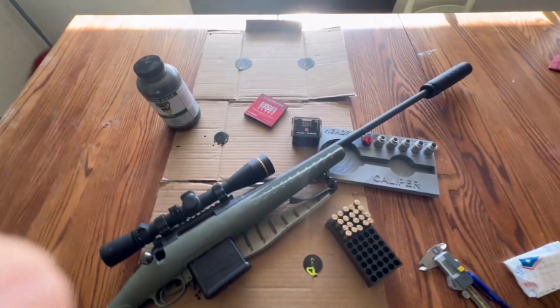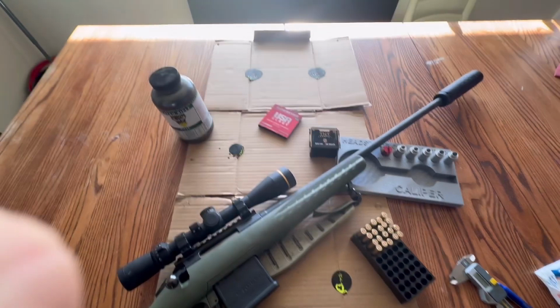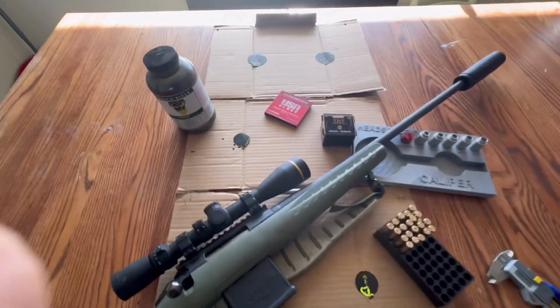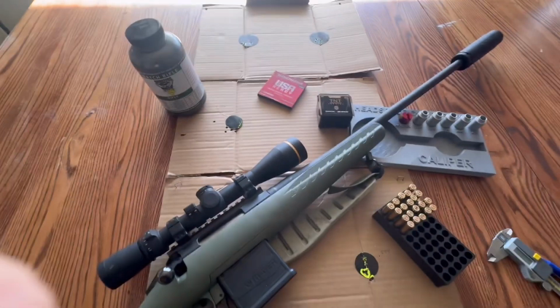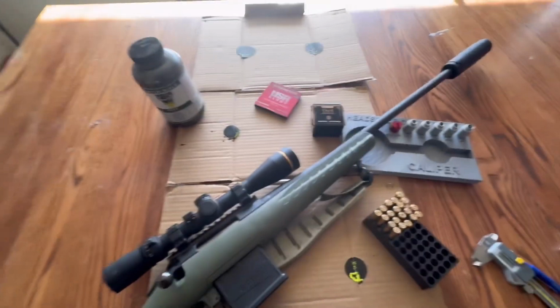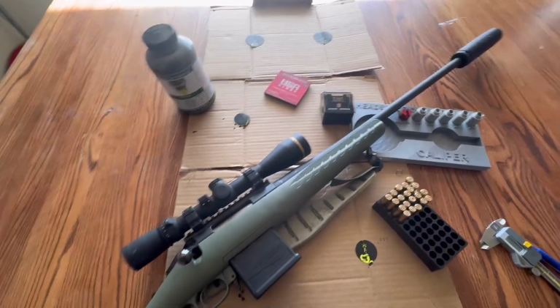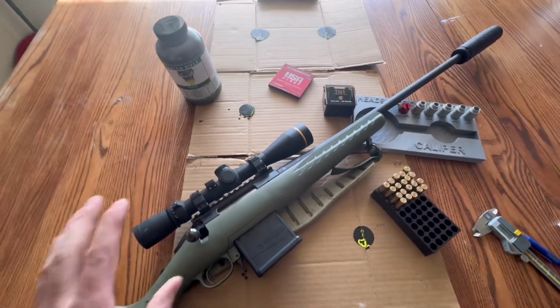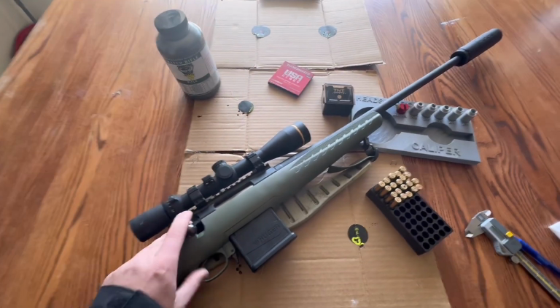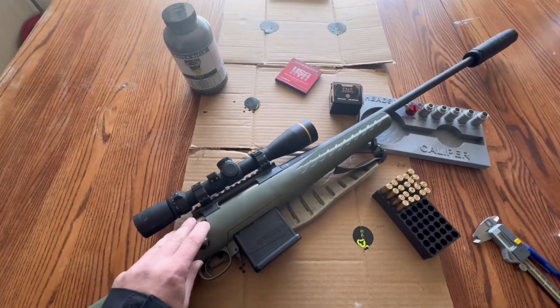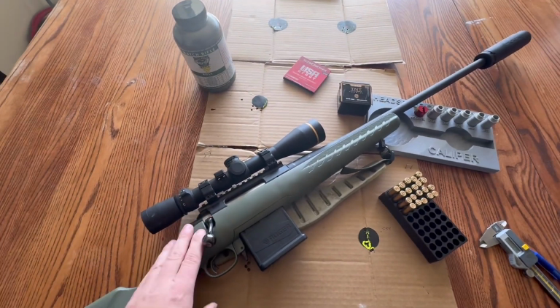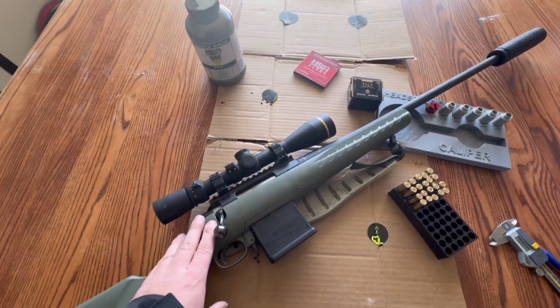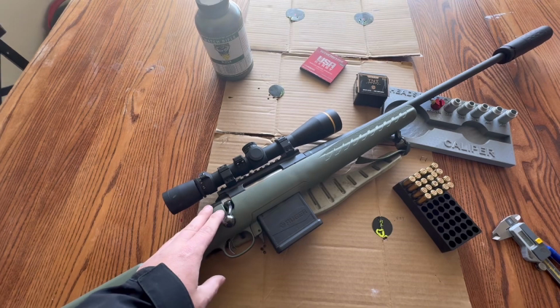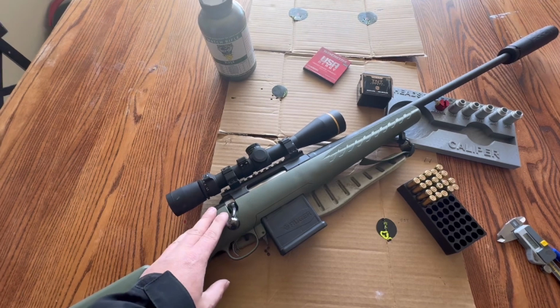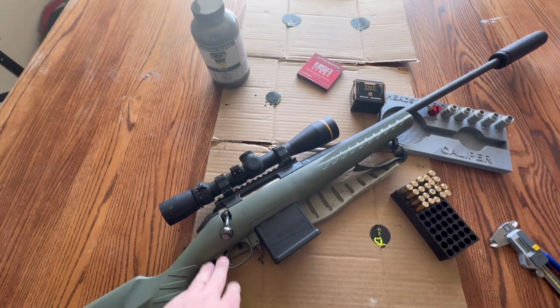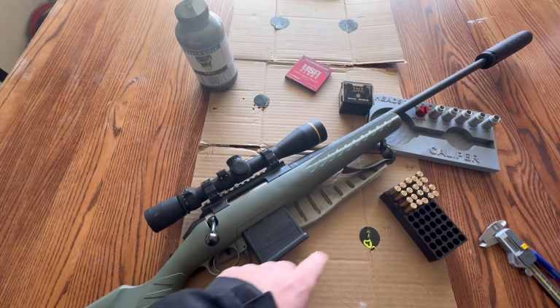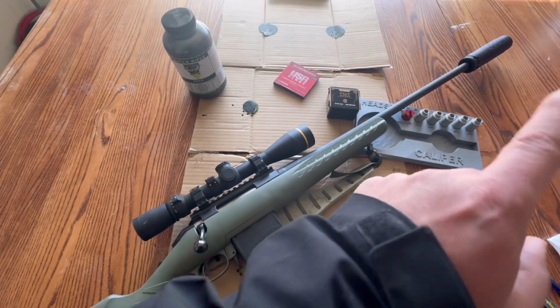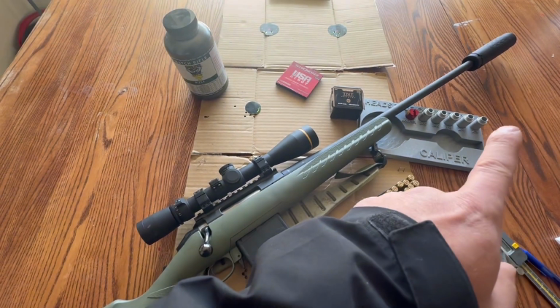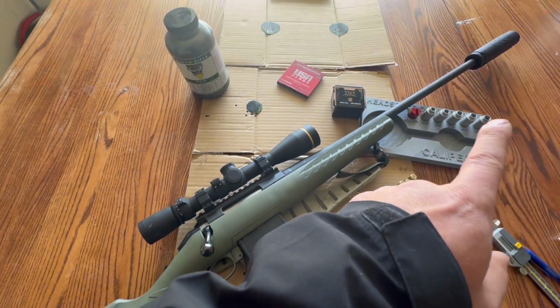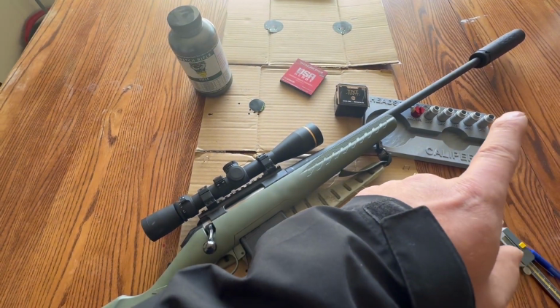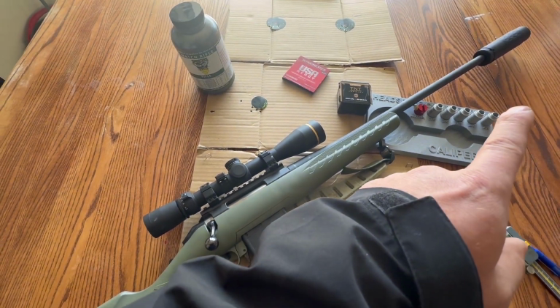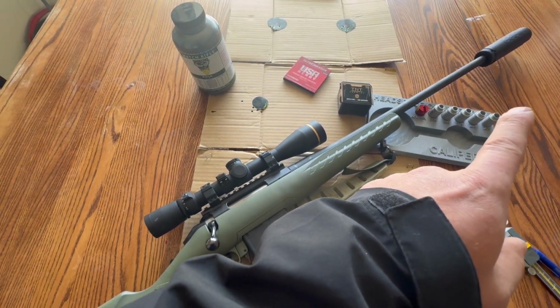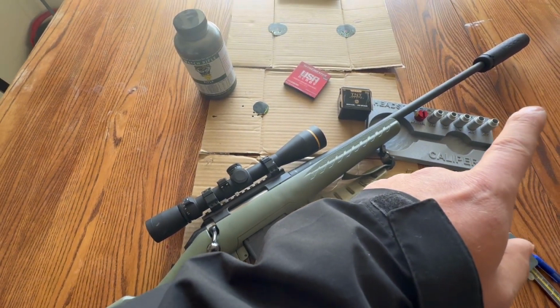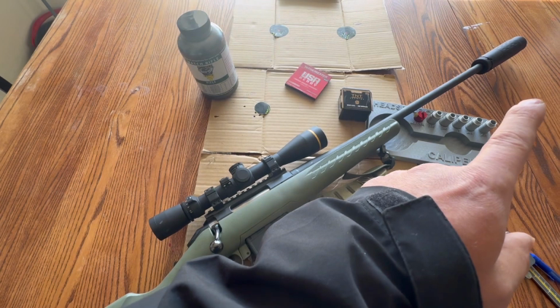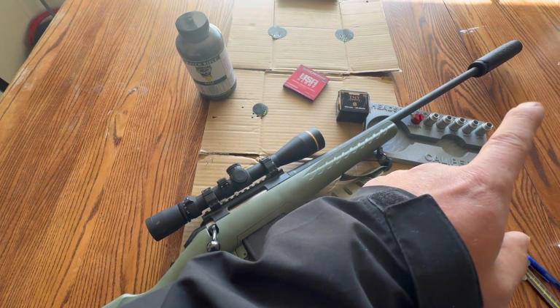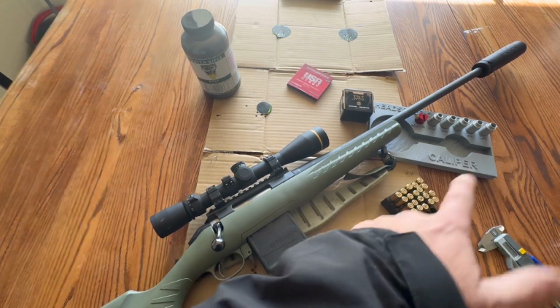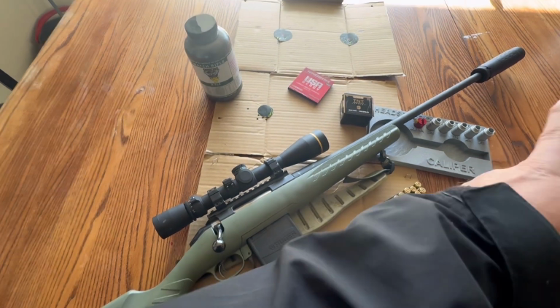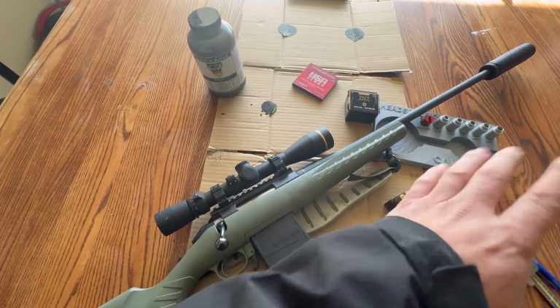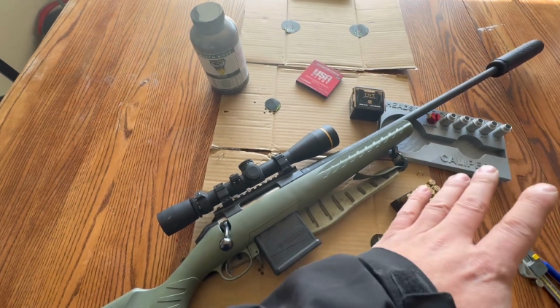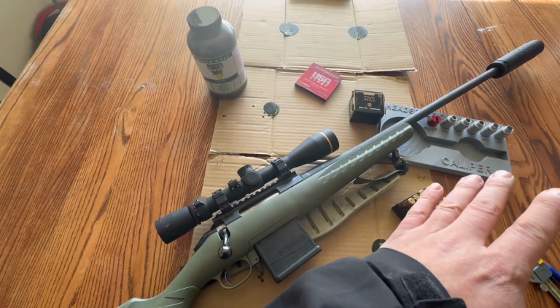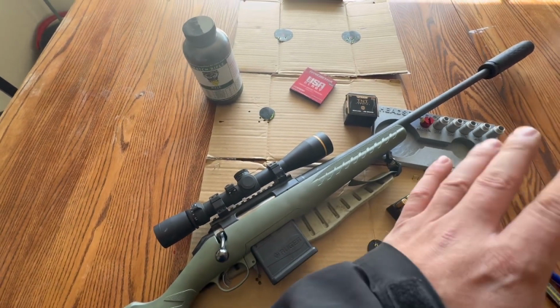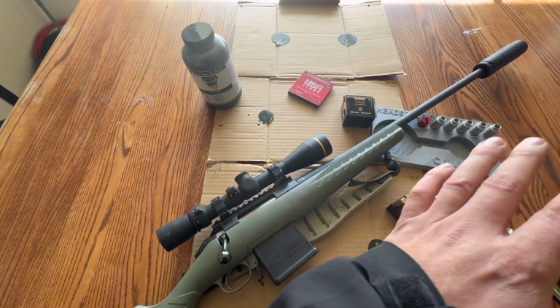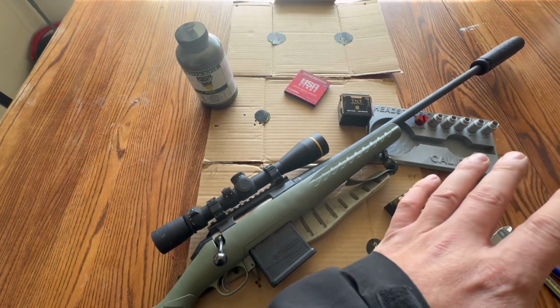Alright, let's go guys - back in the range with my Ruger American .204 Ruger. I've got my Silencer Co Hybrid 46M on there, first time using it. I'm sold - I'm running everything suppressed, it's amazing.